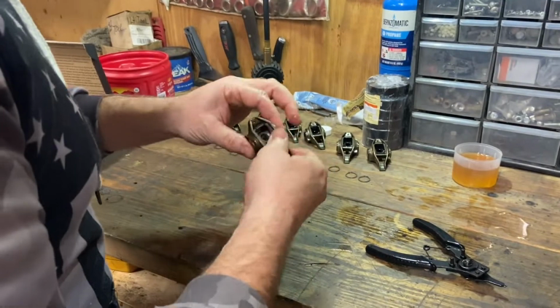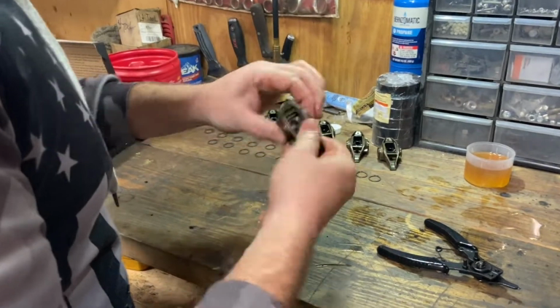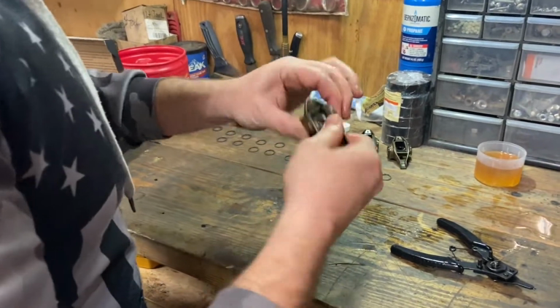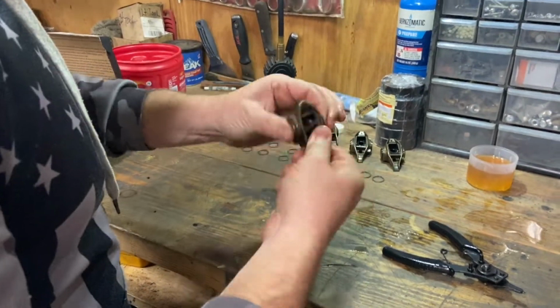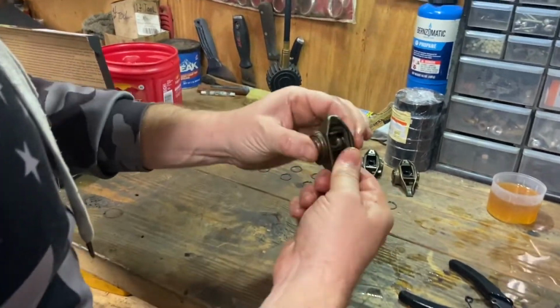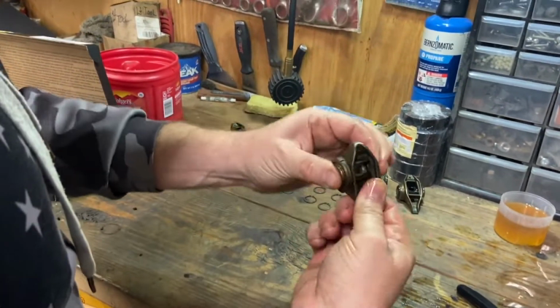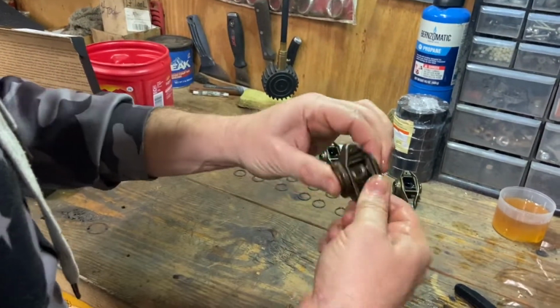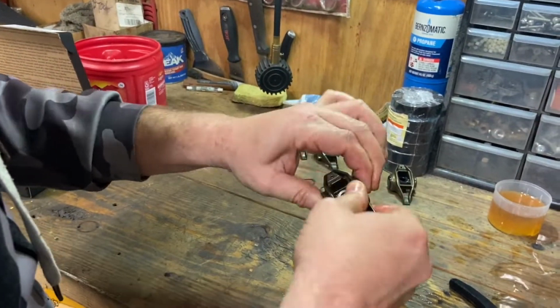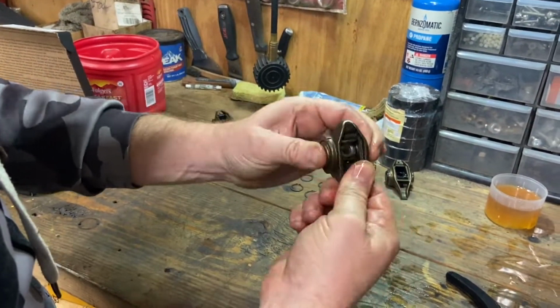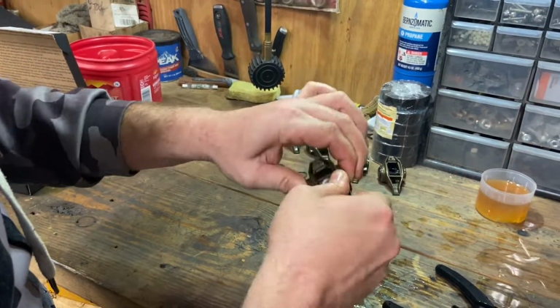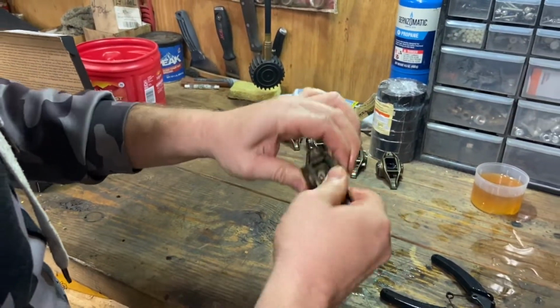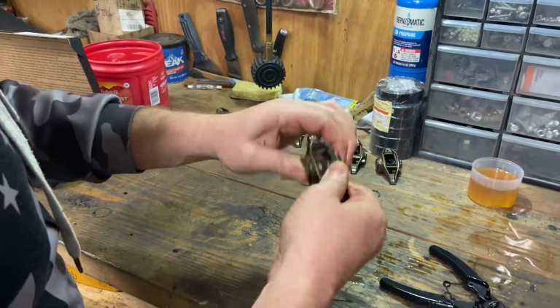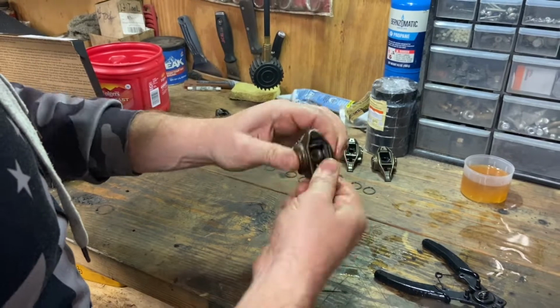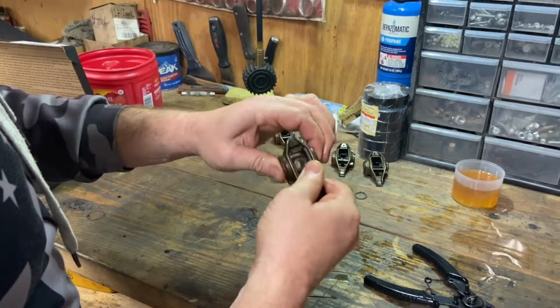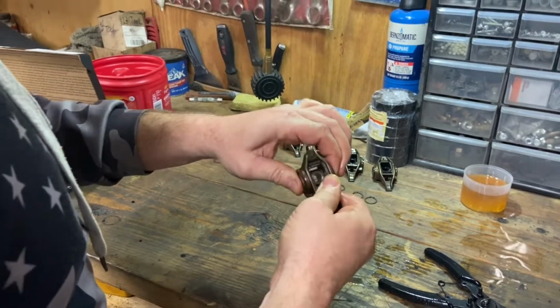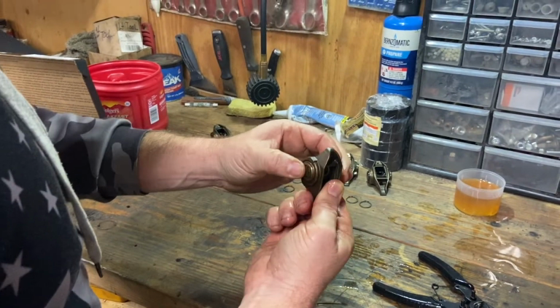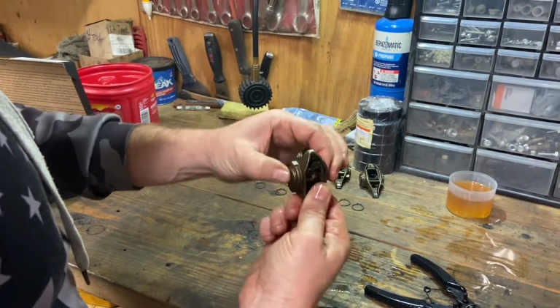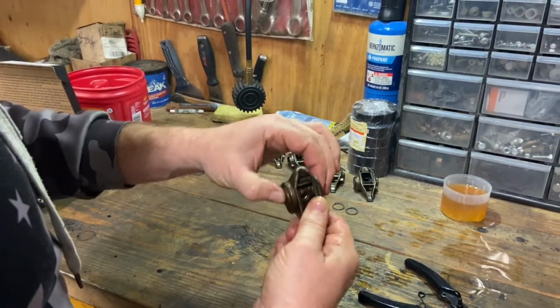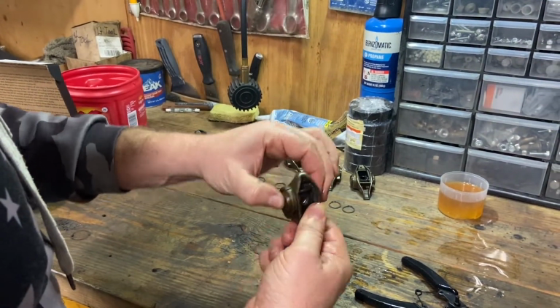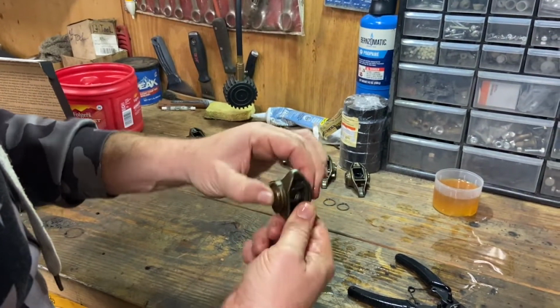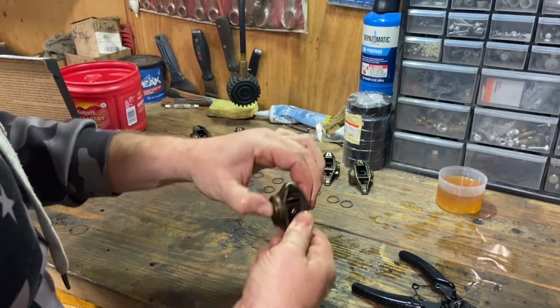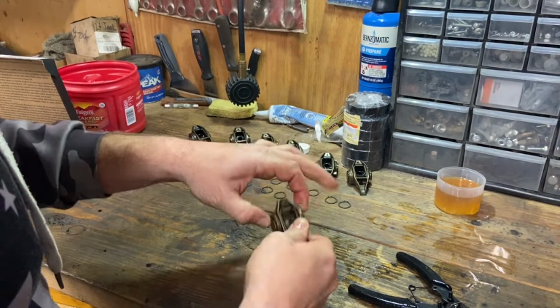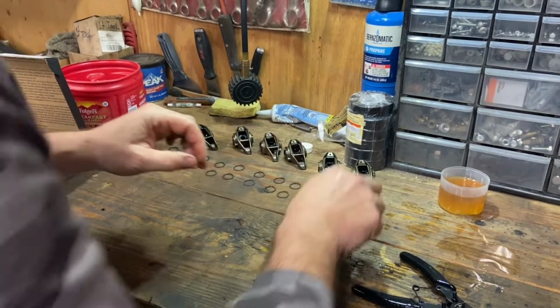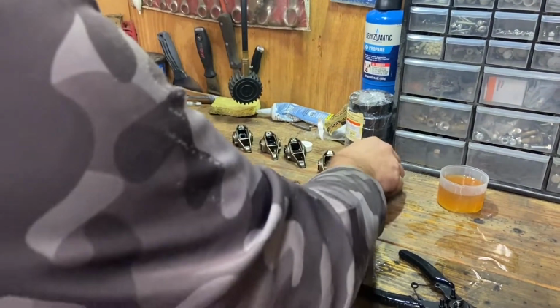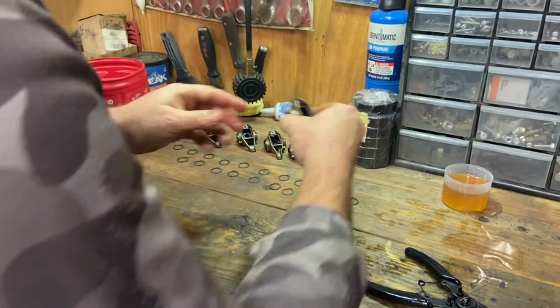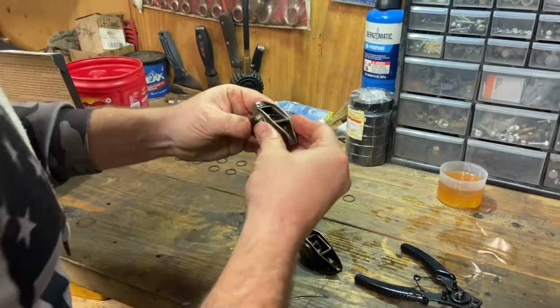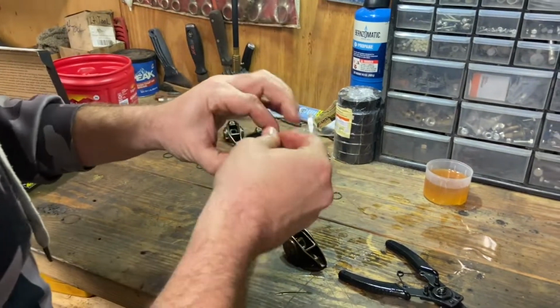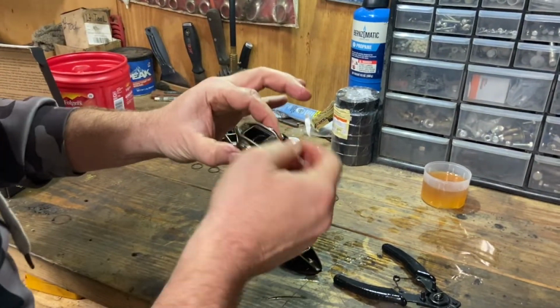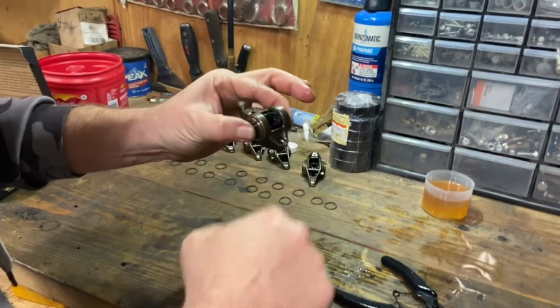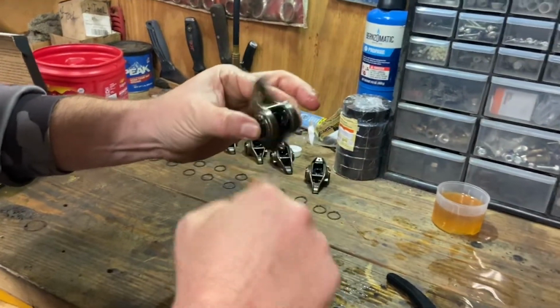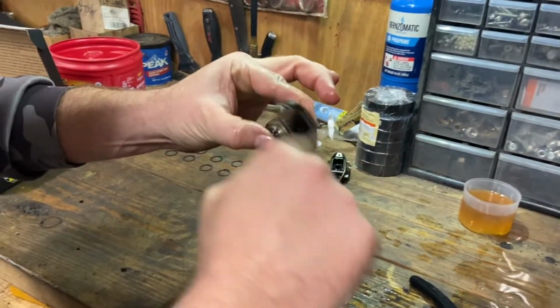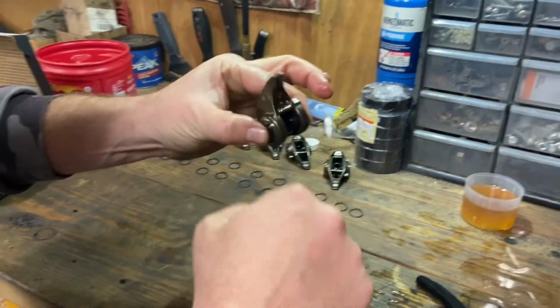But I mean, you can just feel it — you can feel it just stop, and it's not a lot of movement and it's kind of not gritty, but it's just not smooth. And then you get on this and it's just — there's nothing to it.